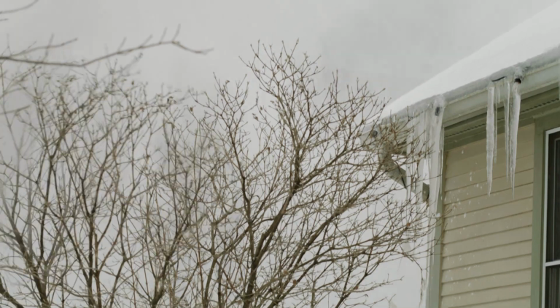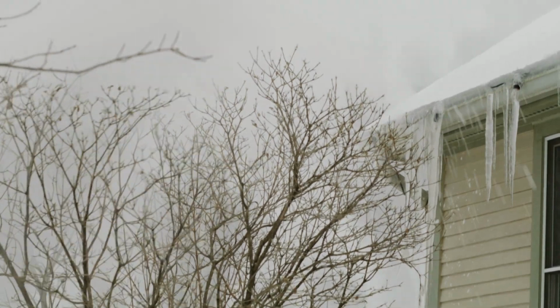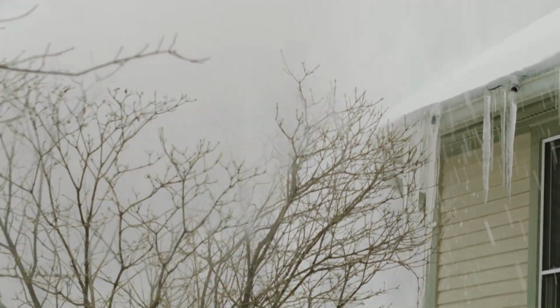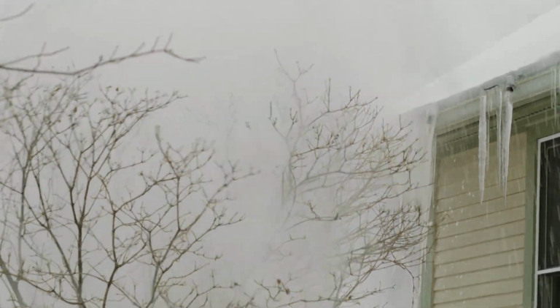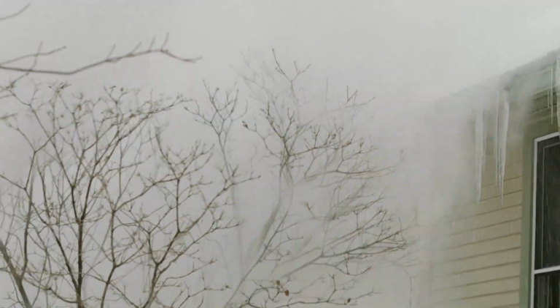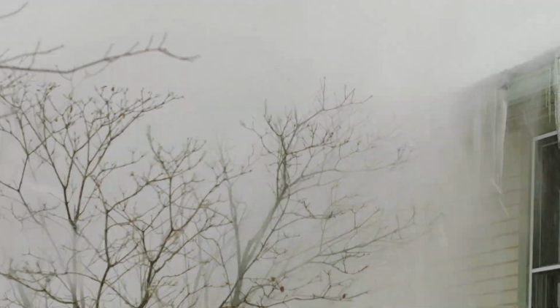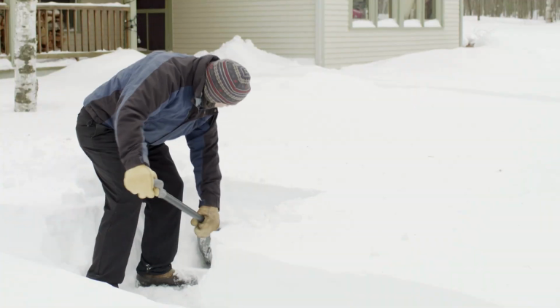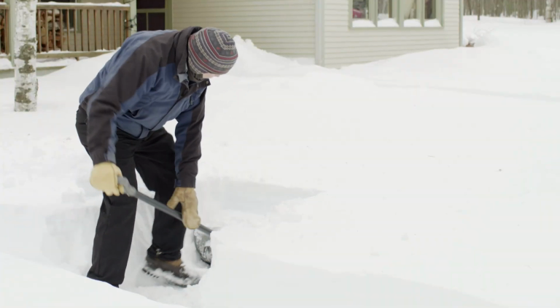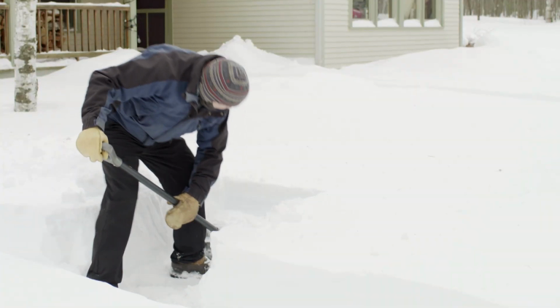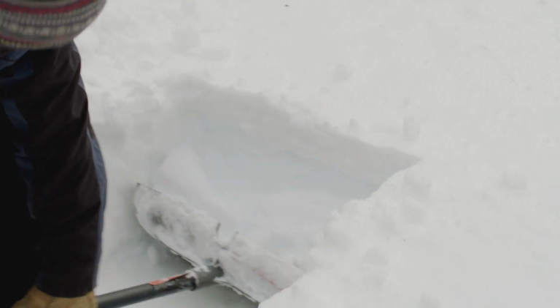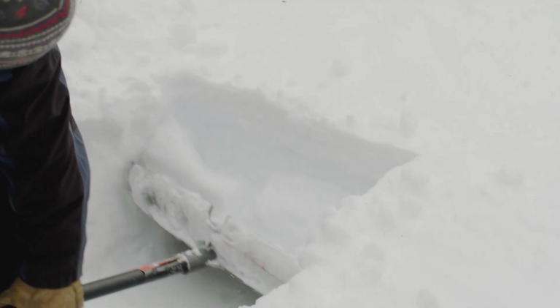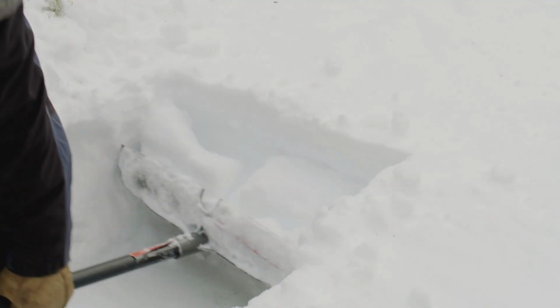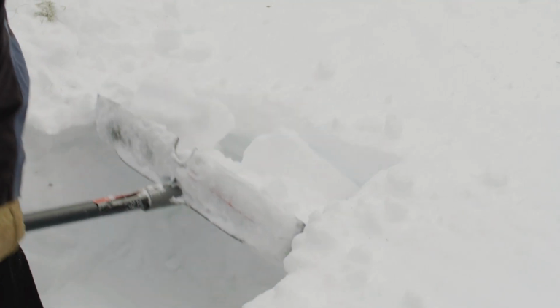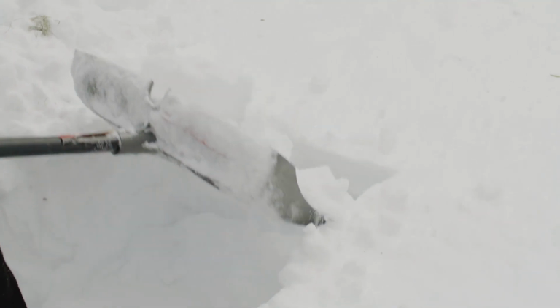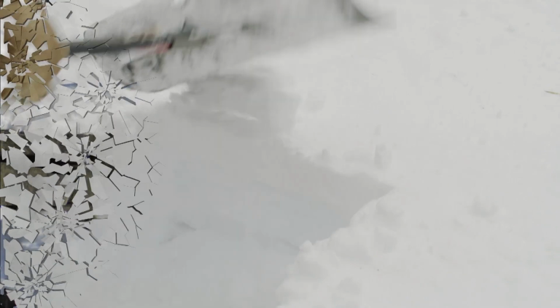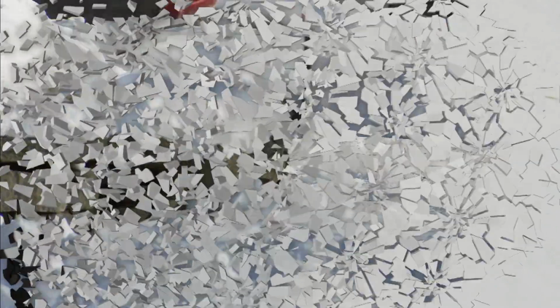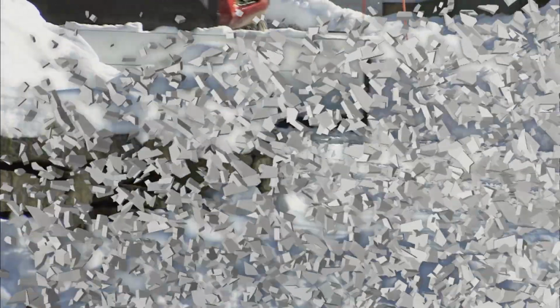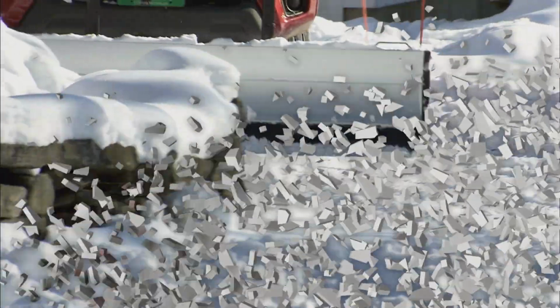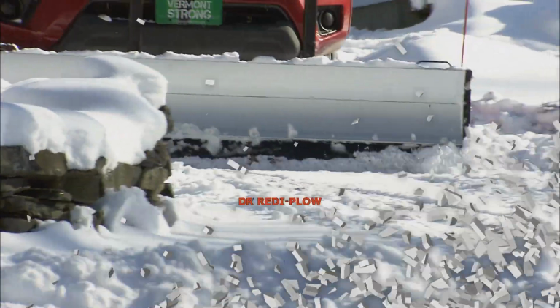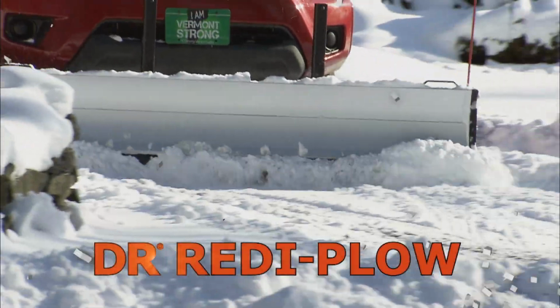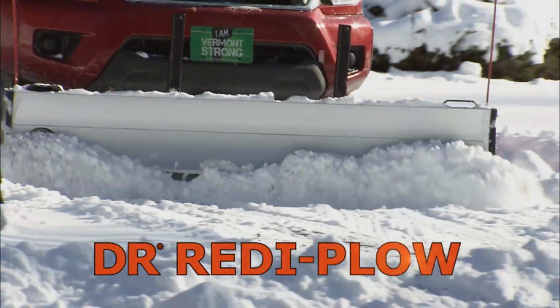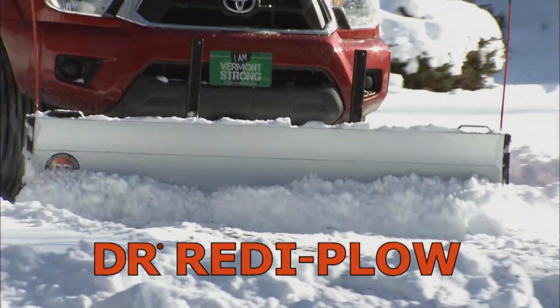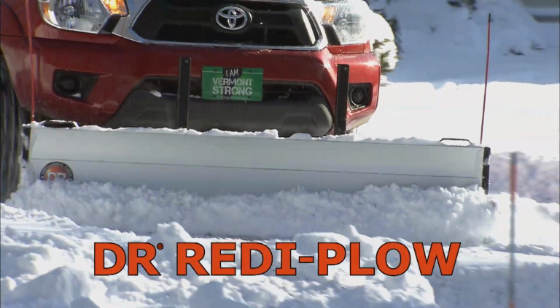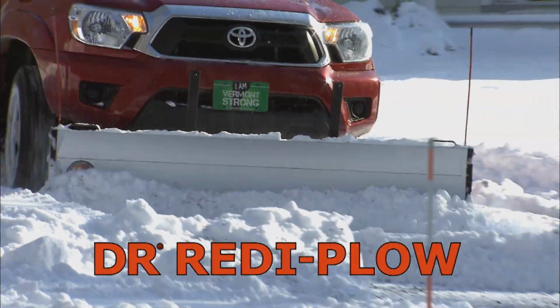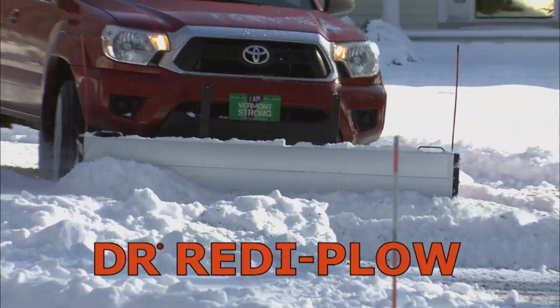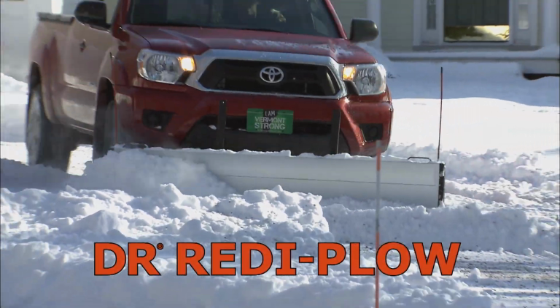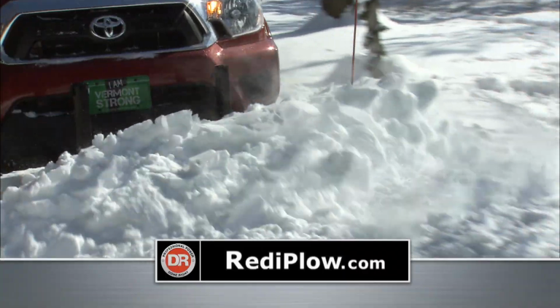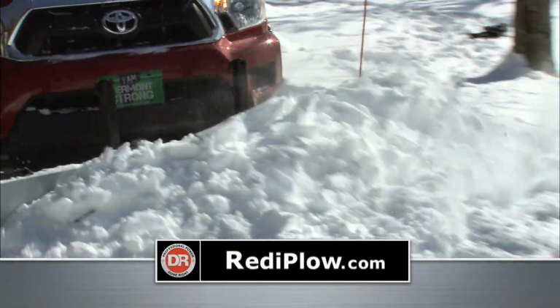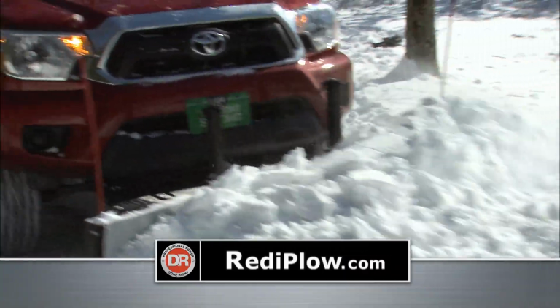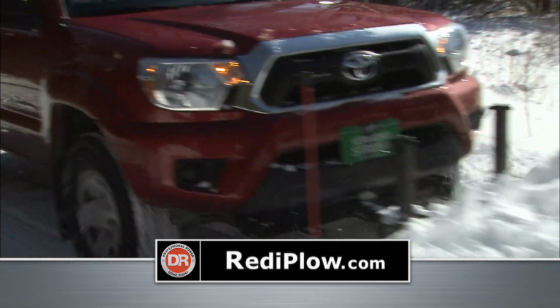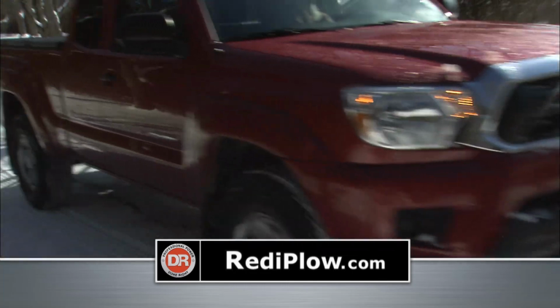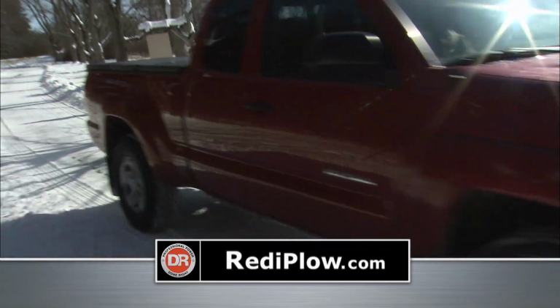Are you ready for winter? This year, stop clearing snow the hard way. The DR Ready Plow fits on almost any truck, SUV, or van. Just put it in plowing position and drive.